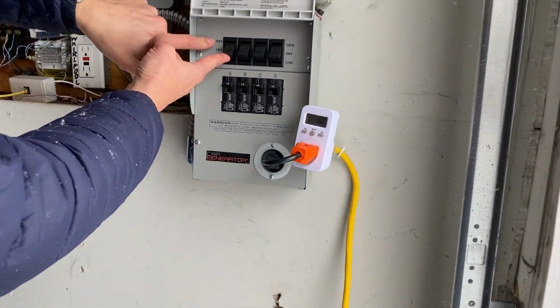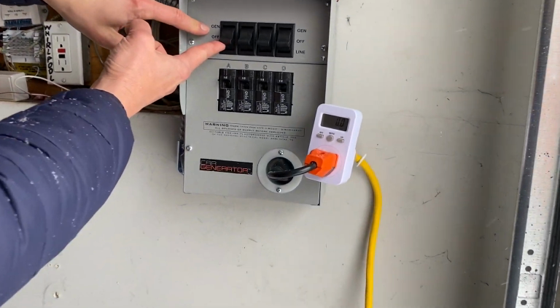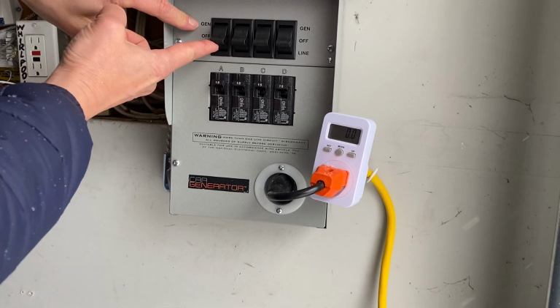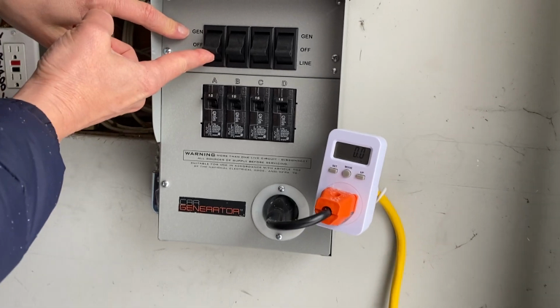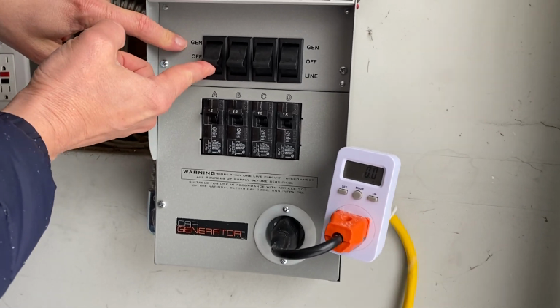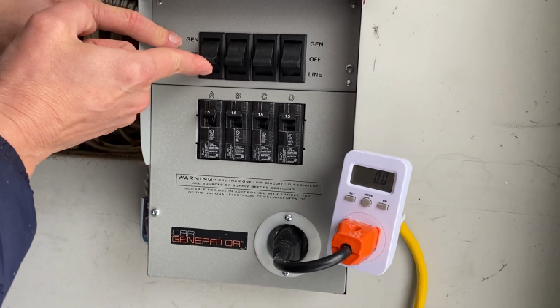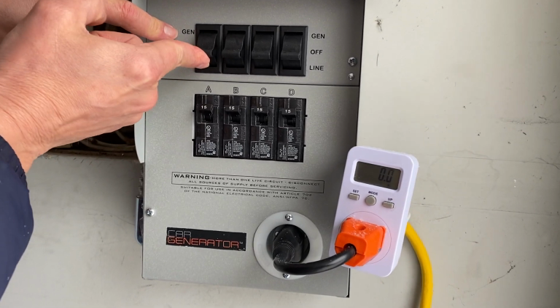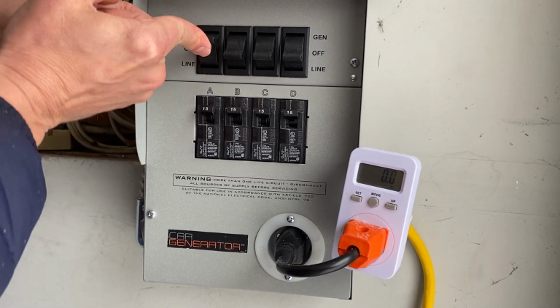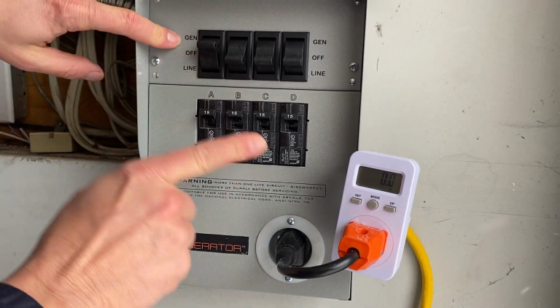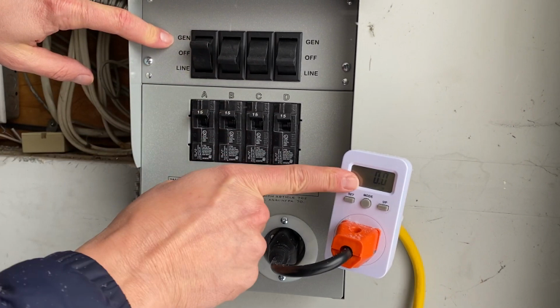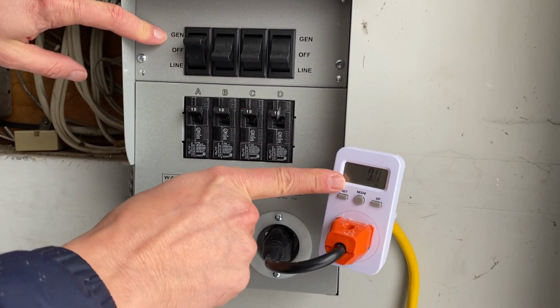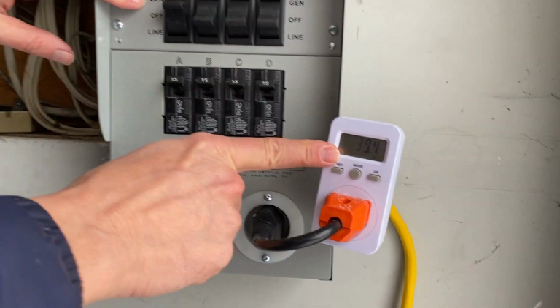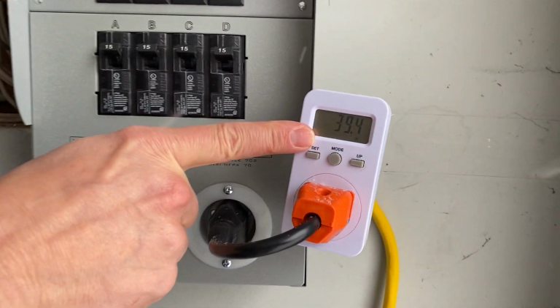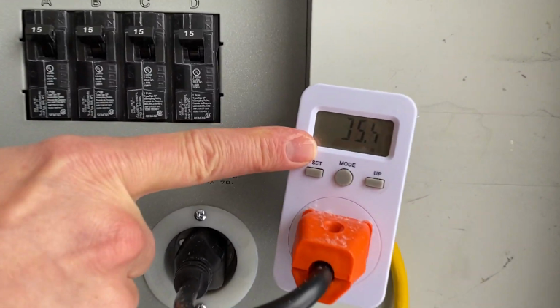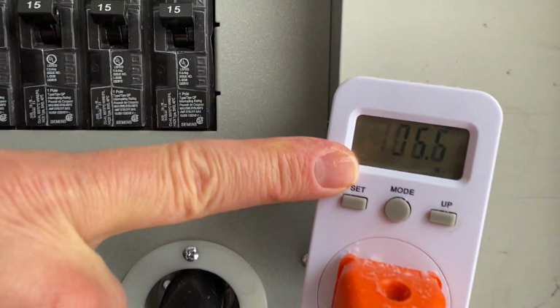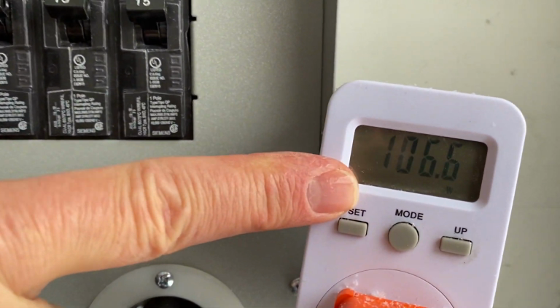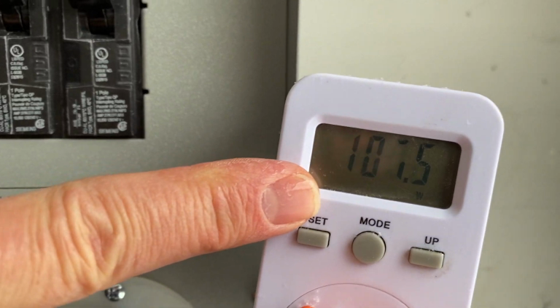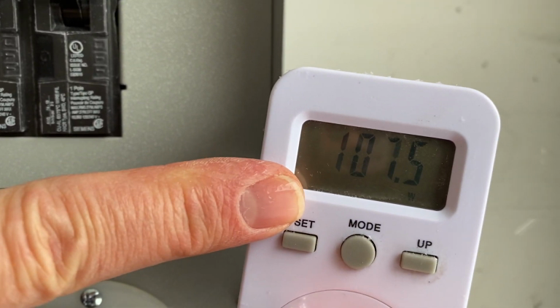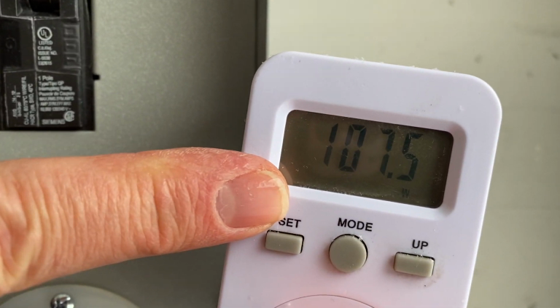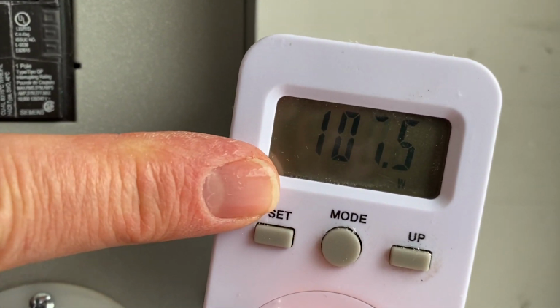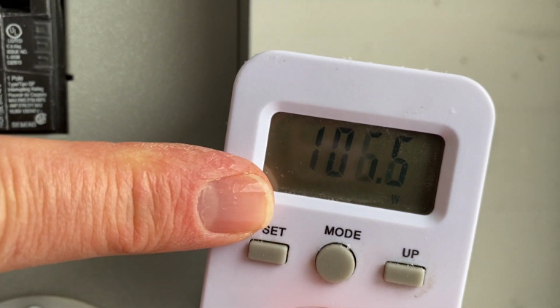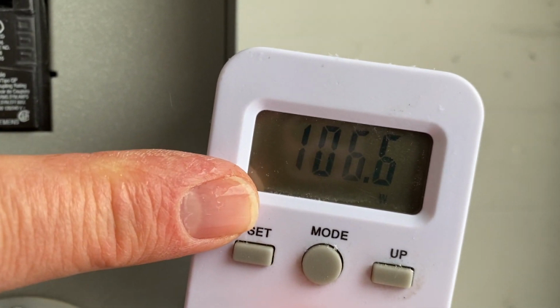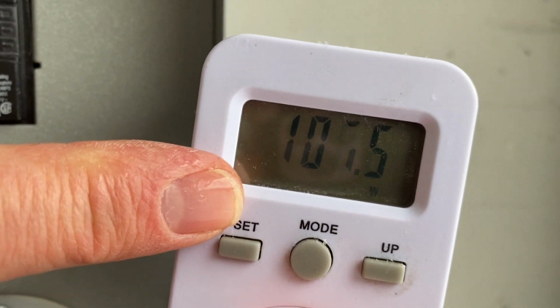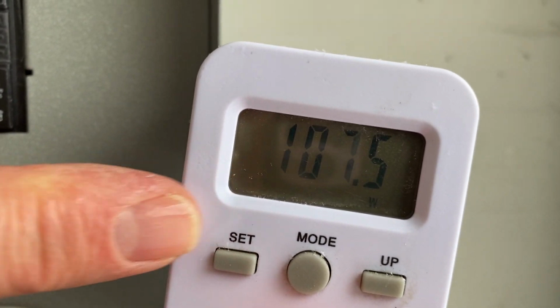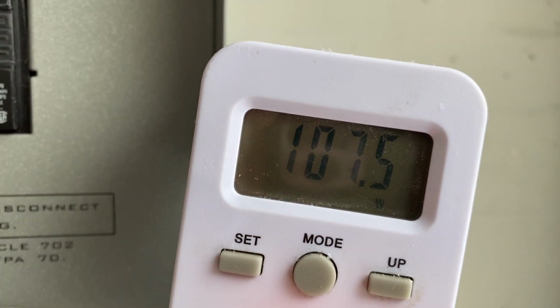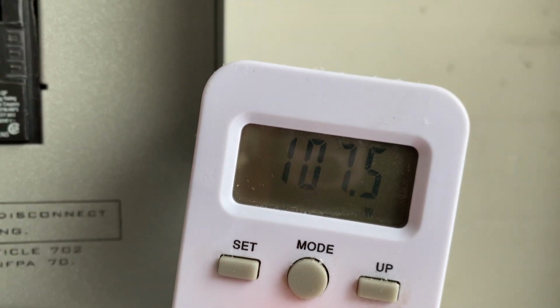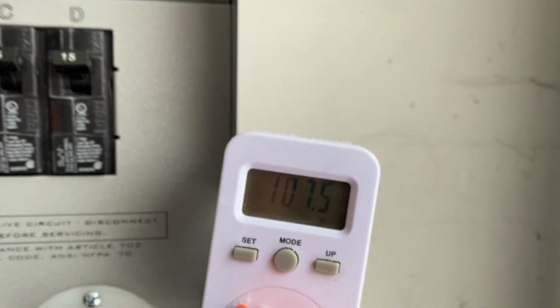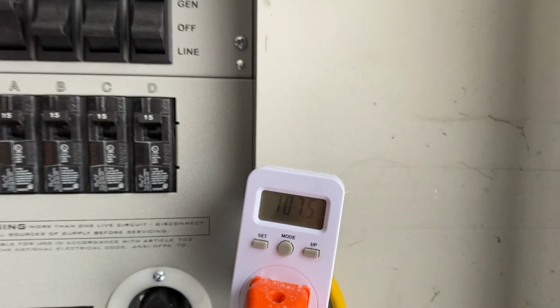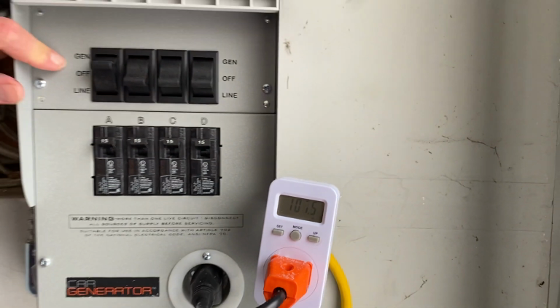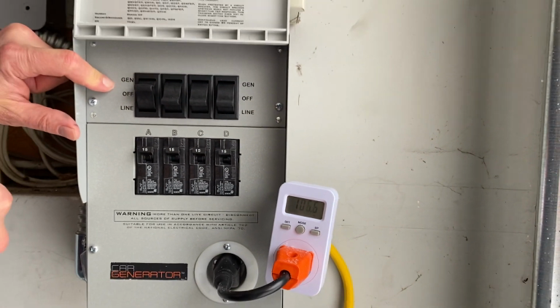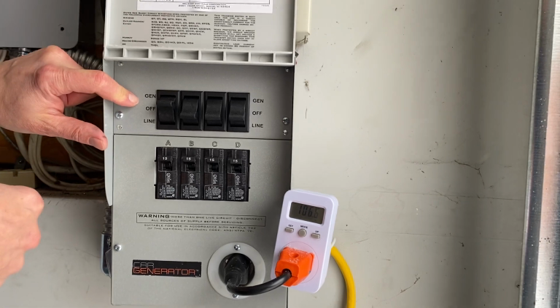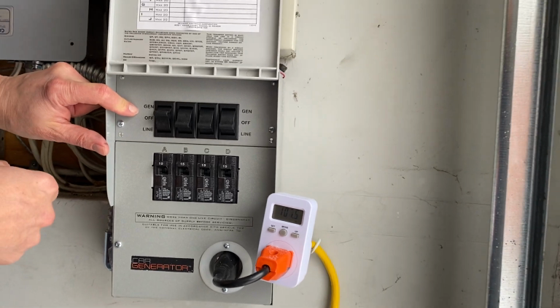In this case this one is the furnace, so watch the power meter. We'll see on here — now the furnace is running and it's showing 106 watts, which is what the furnace is using. This is a home gas furnace.